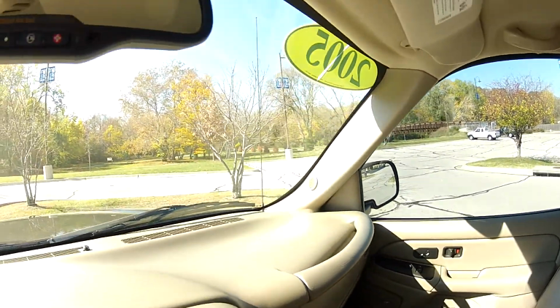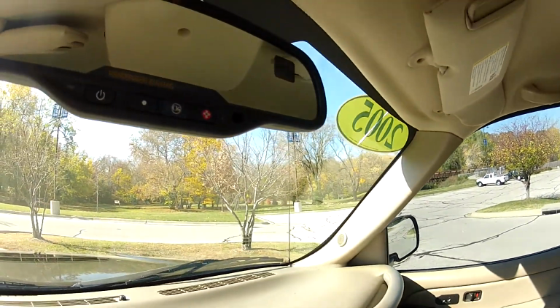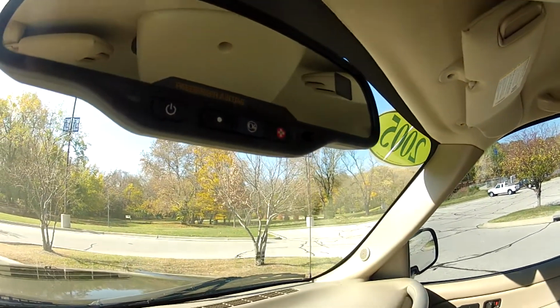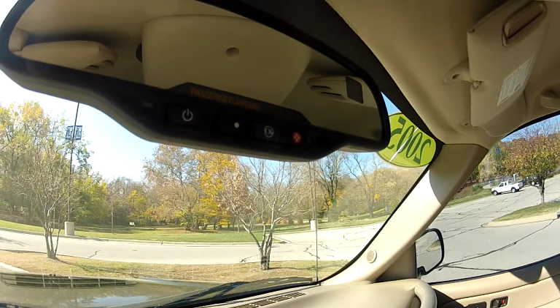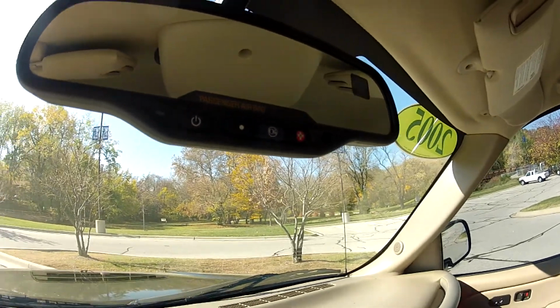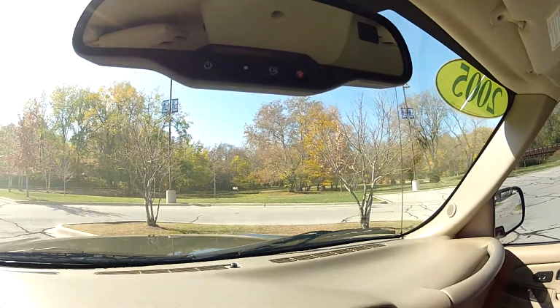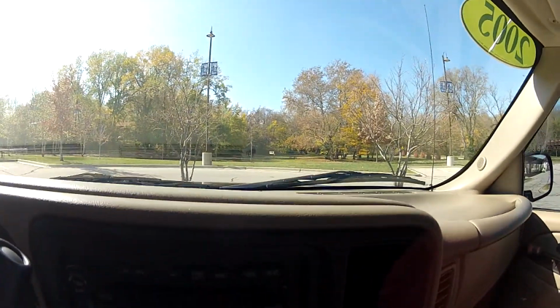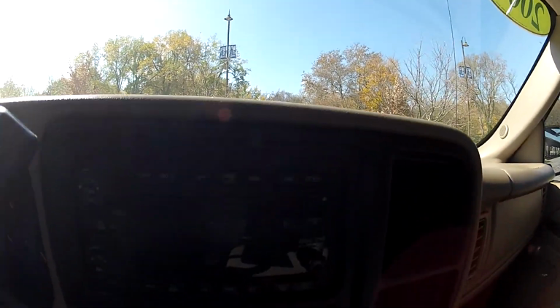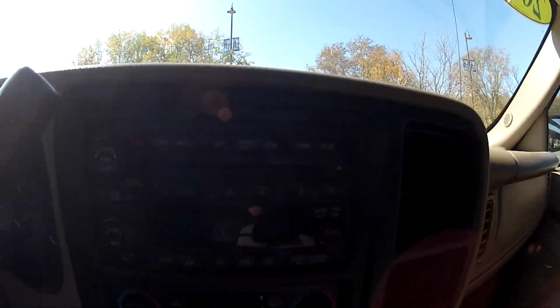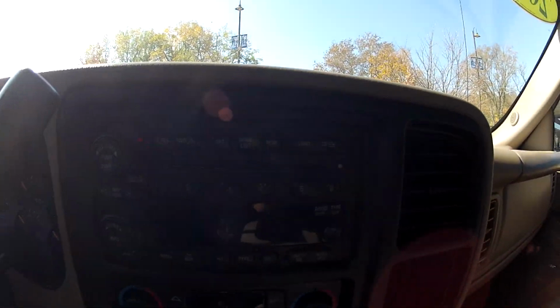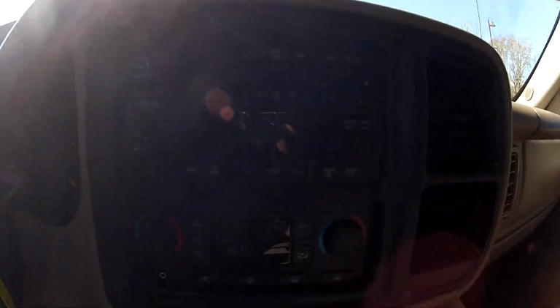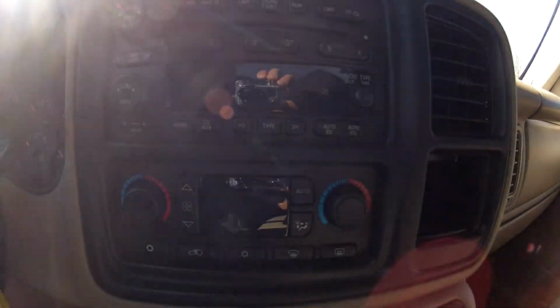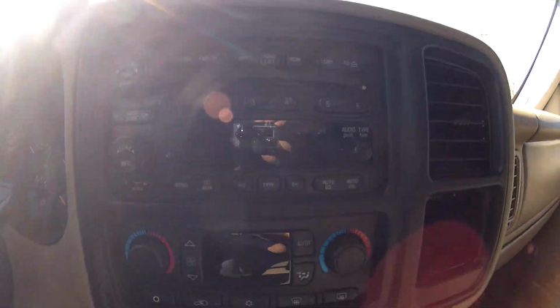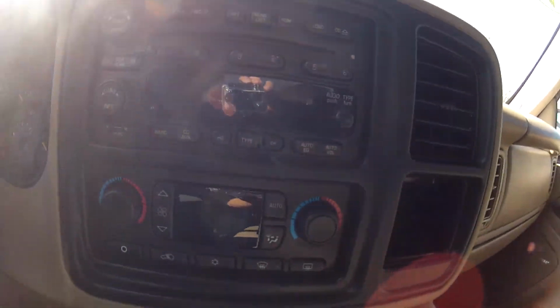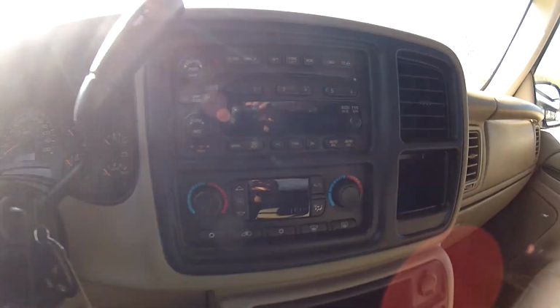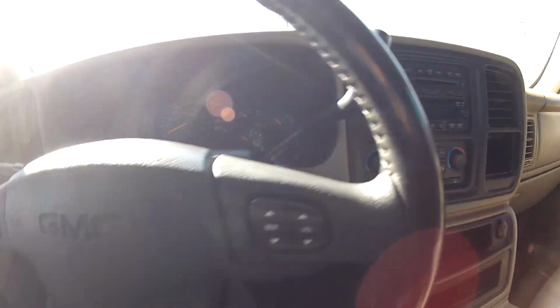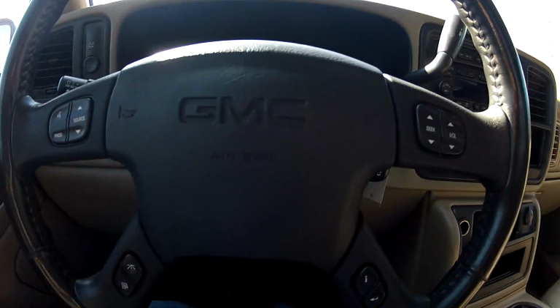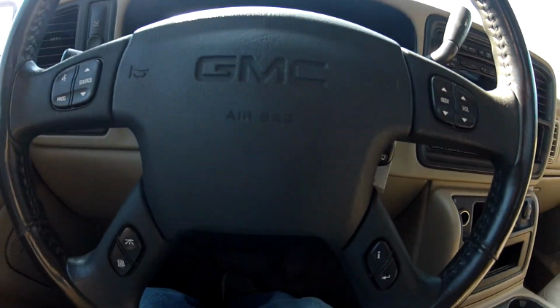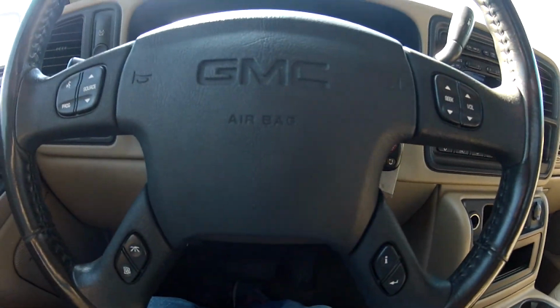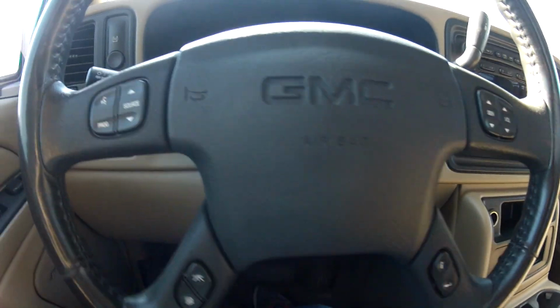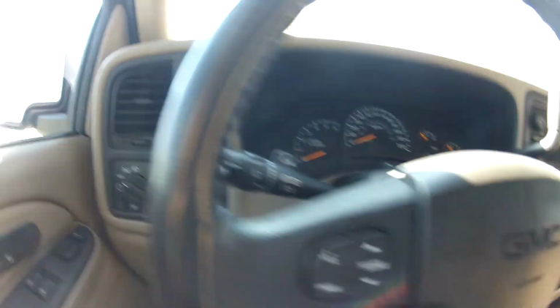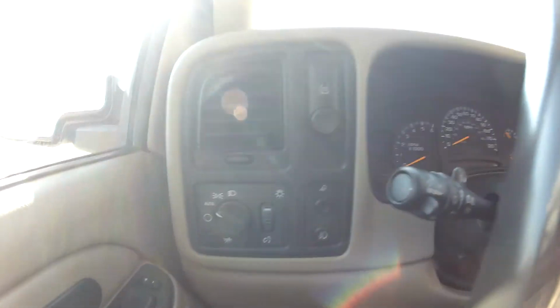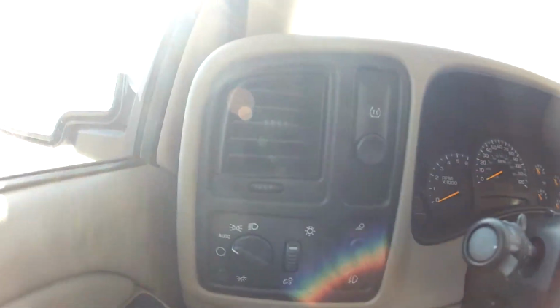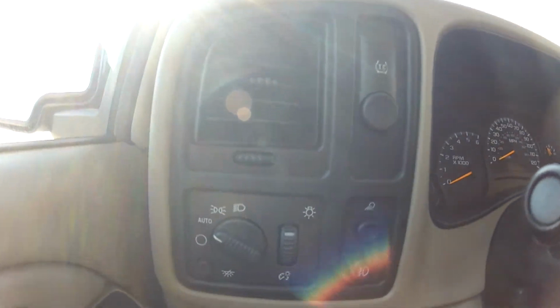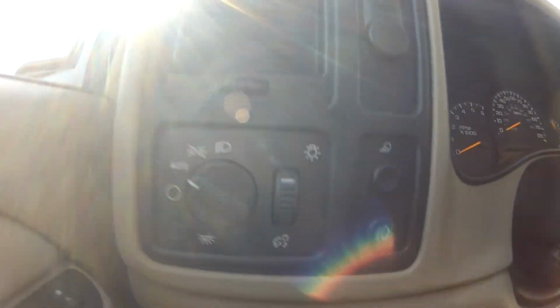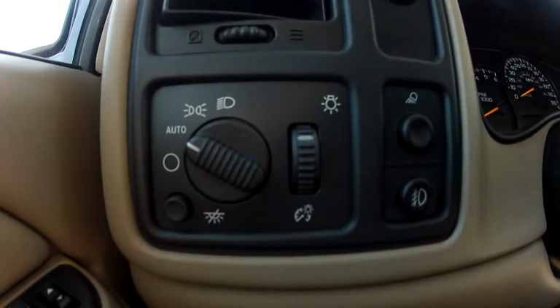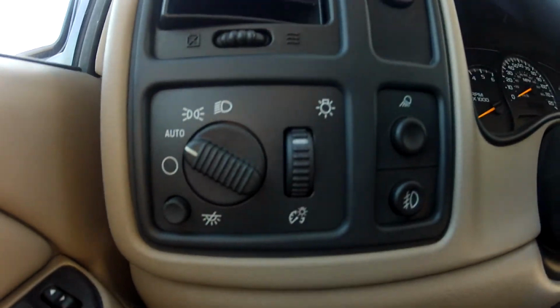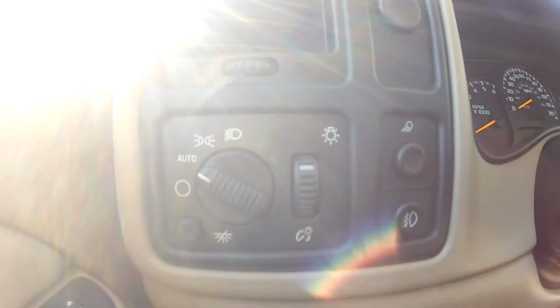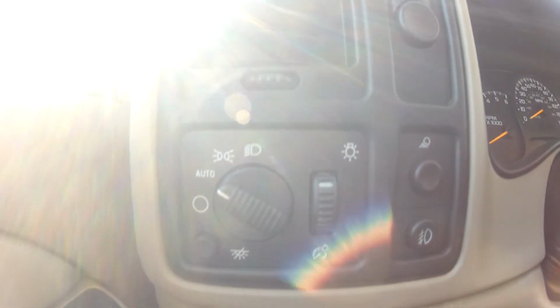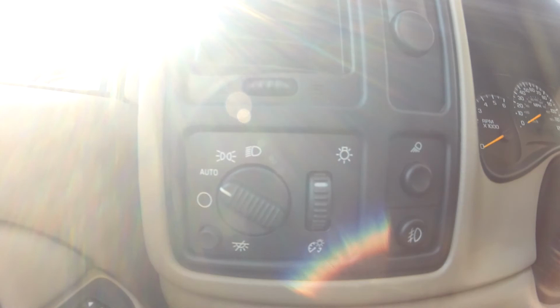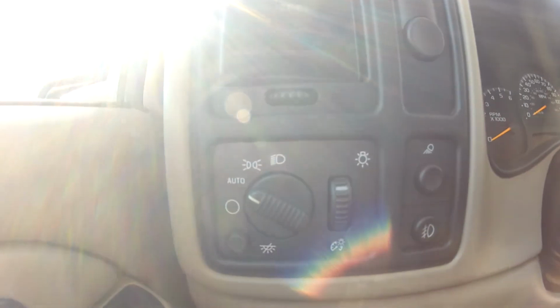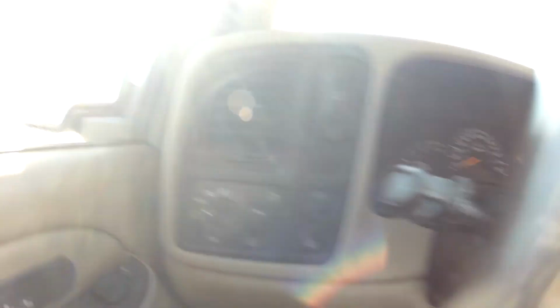It does have OnStar as well as a CD player and climate control, steering wheel mounted controls, traction control, and daytime running lights as well as fog lights.